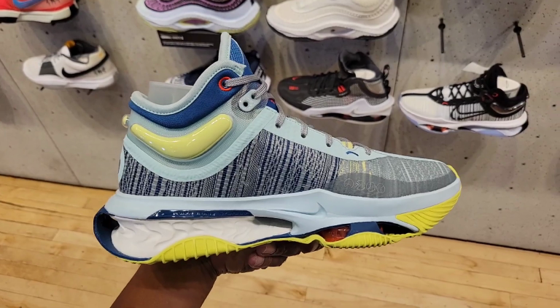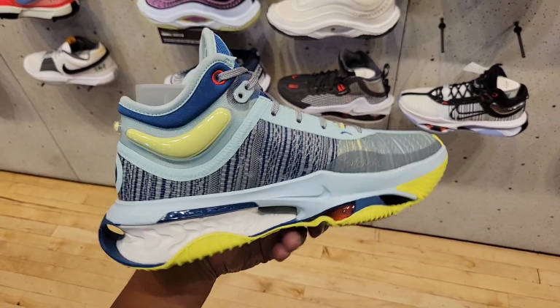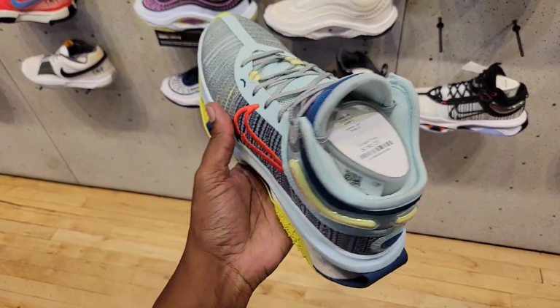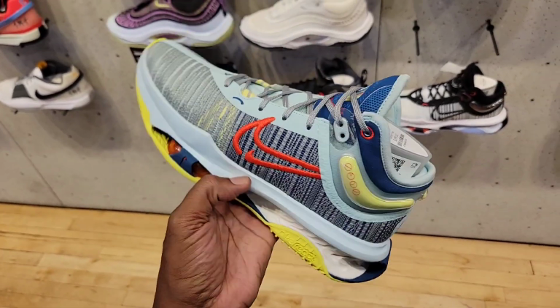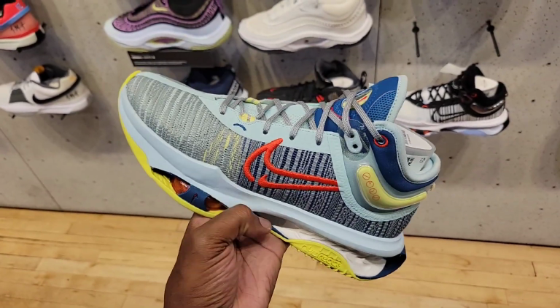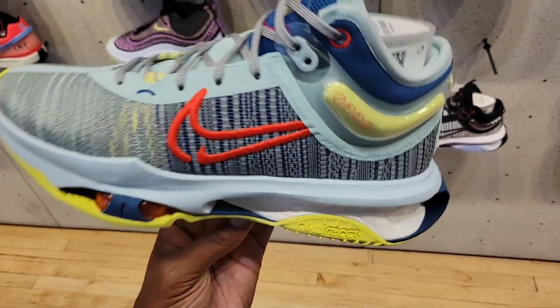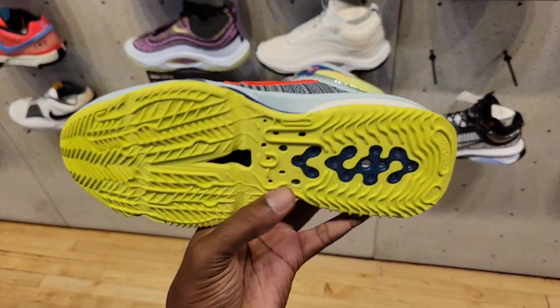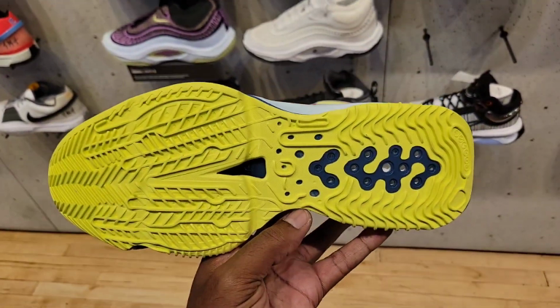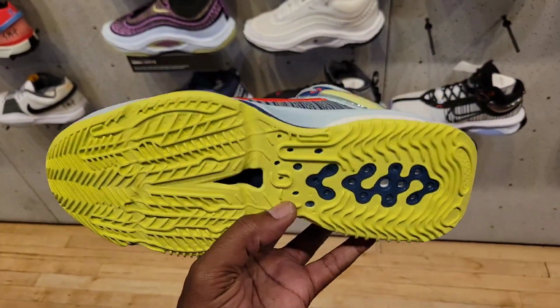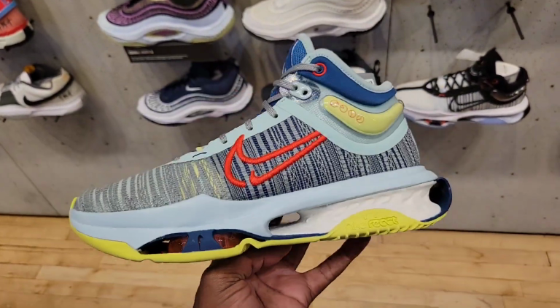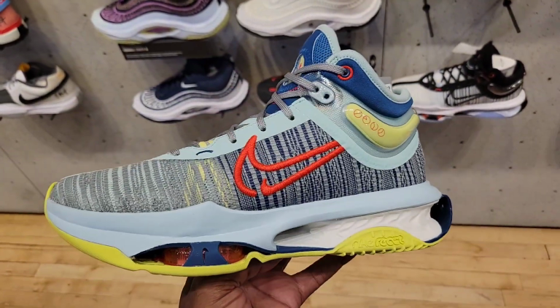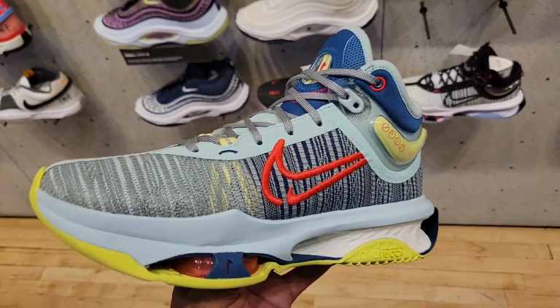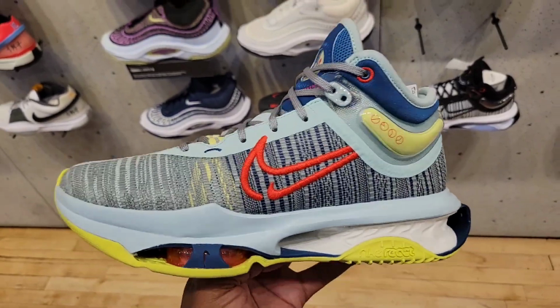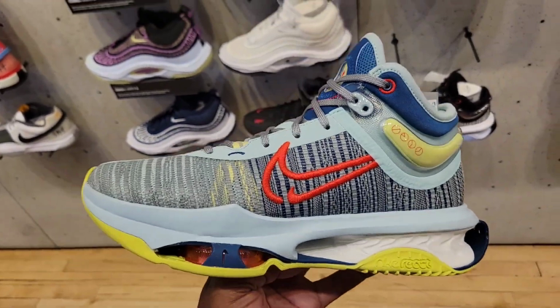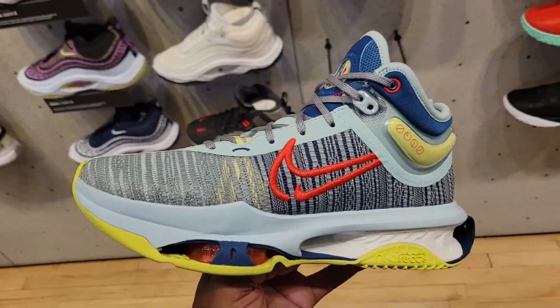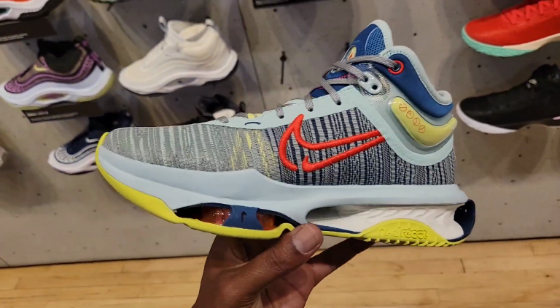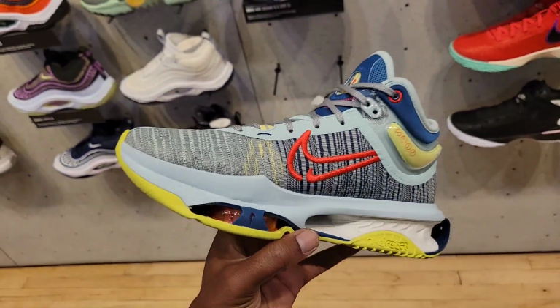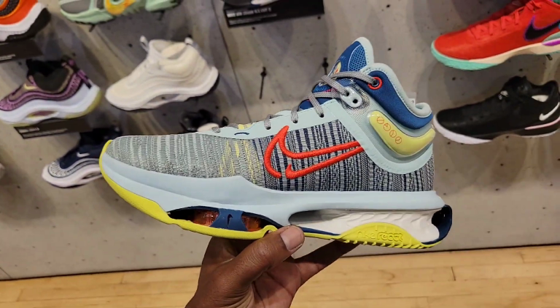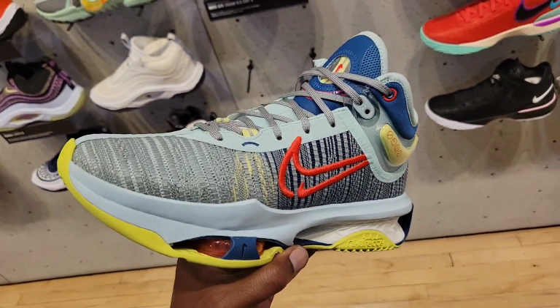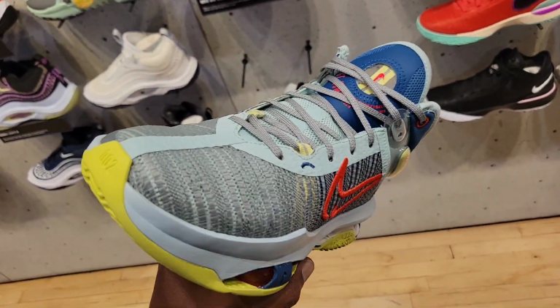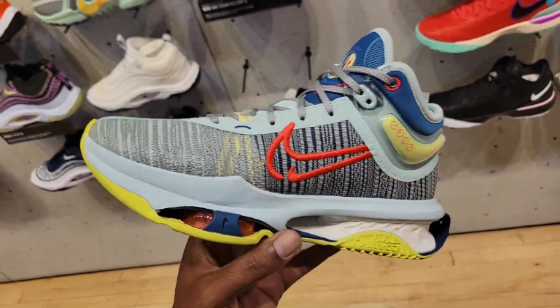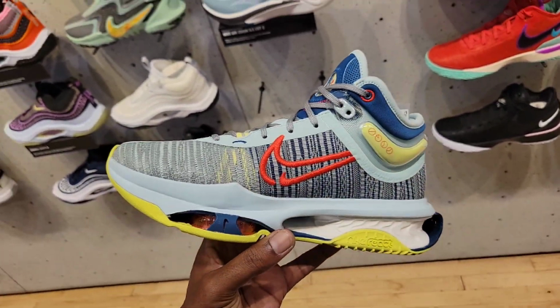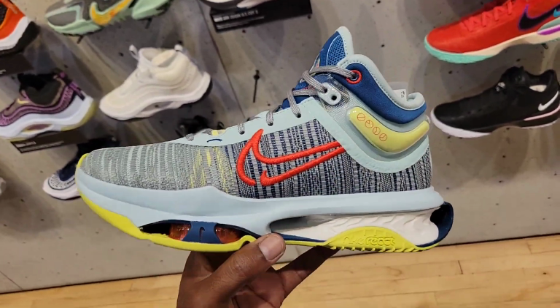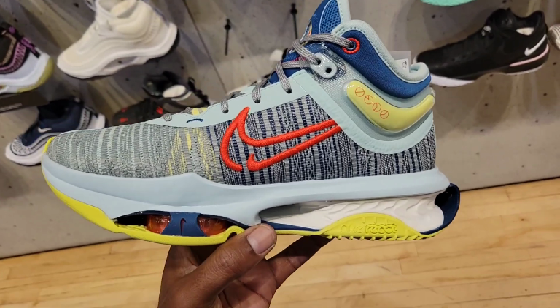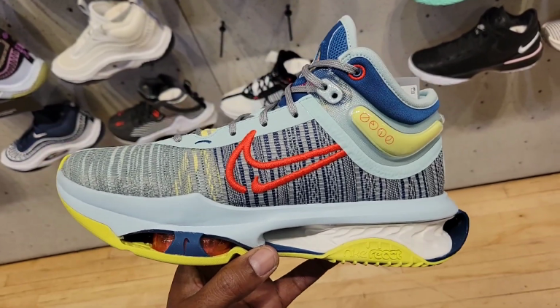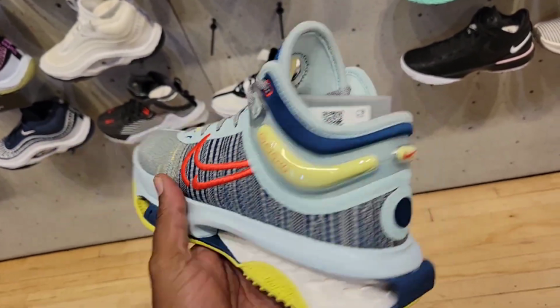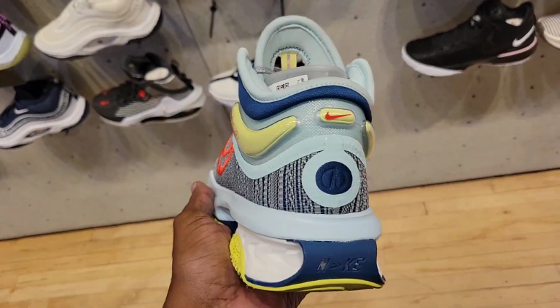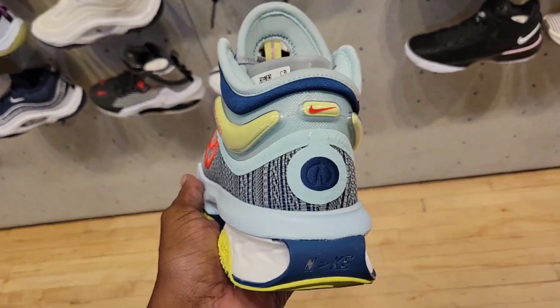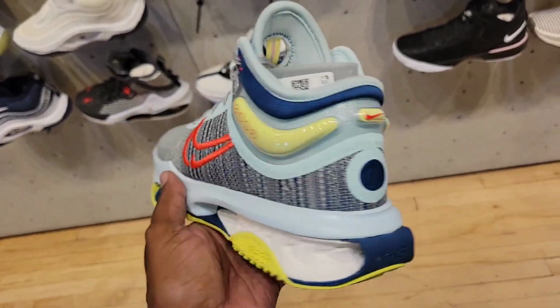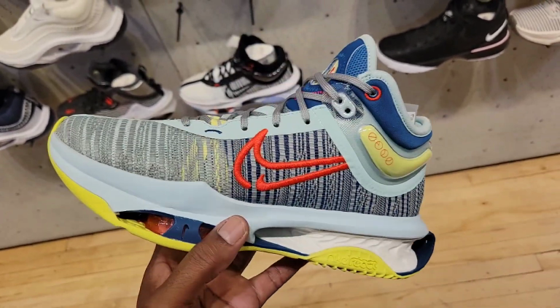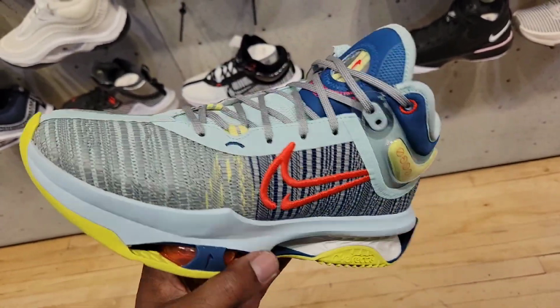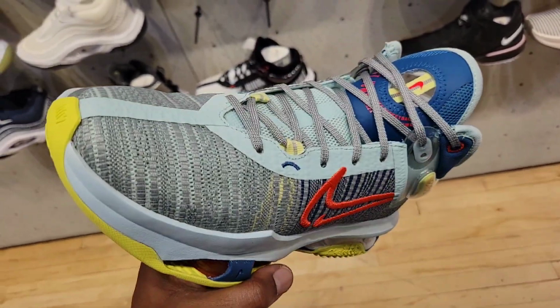Definitely built for forwards, centers, and bigger guys. For casual wear these might not be bad — kind of gives me a LeBron 19 vibe, but a little better. If the LeBron 19 came out like this, I think they would have sold out or done better than they did.